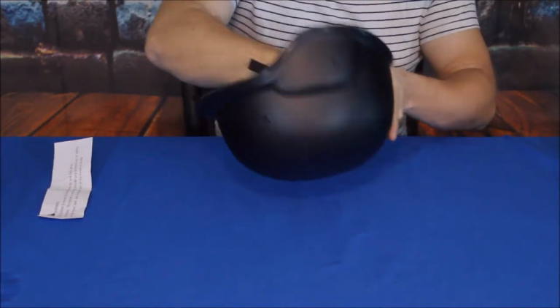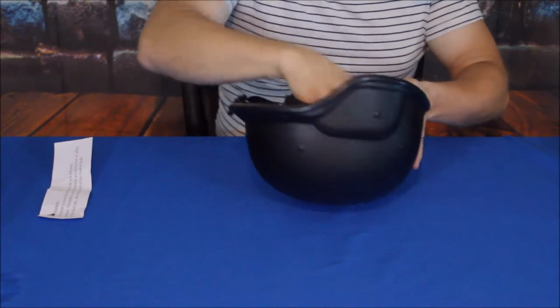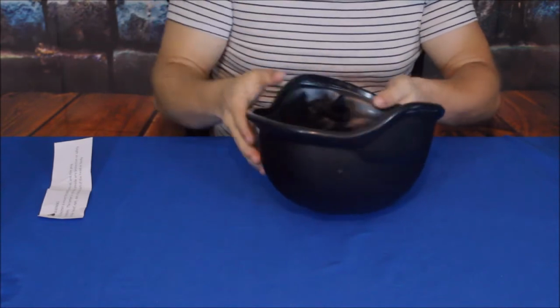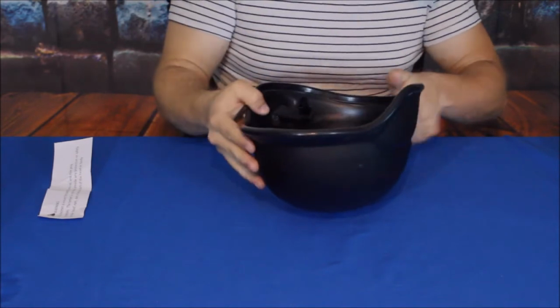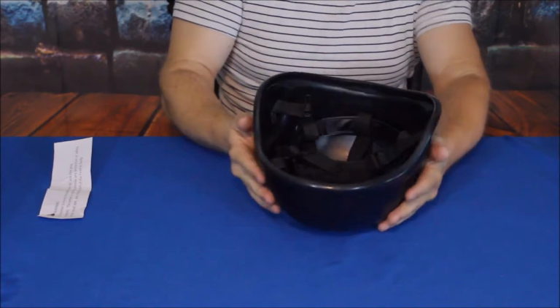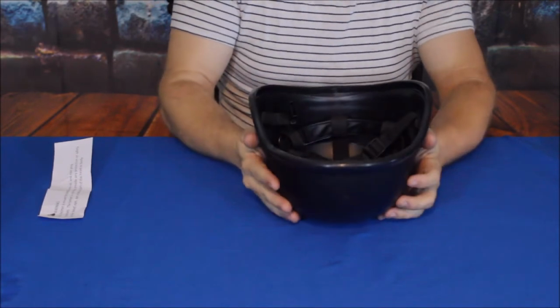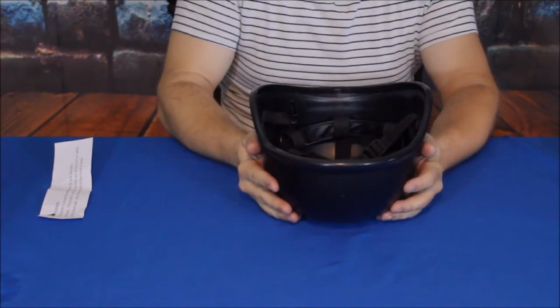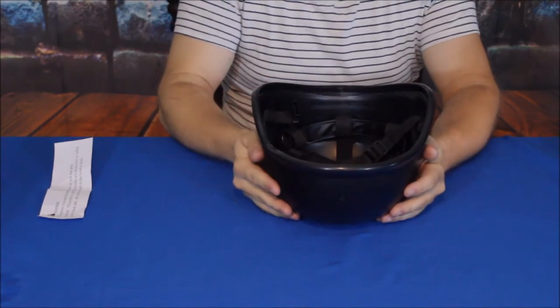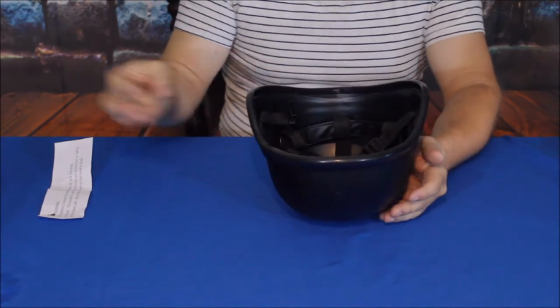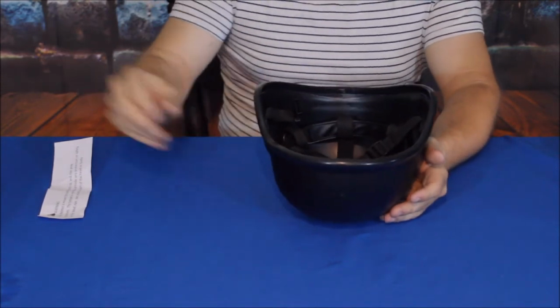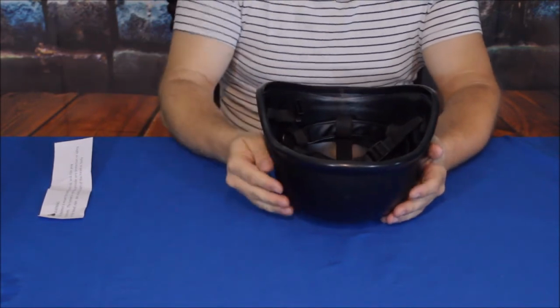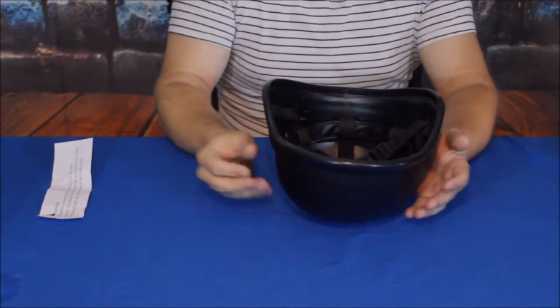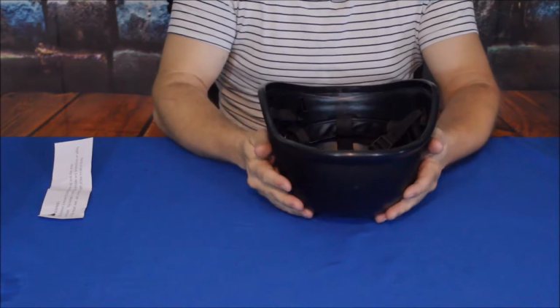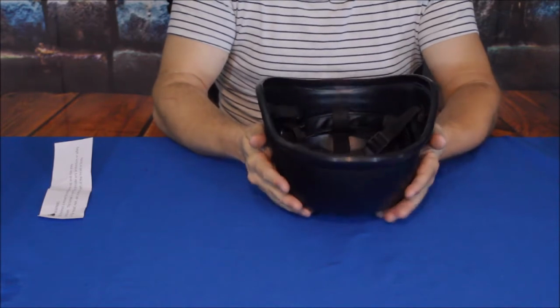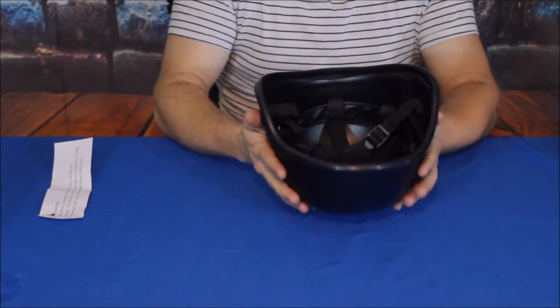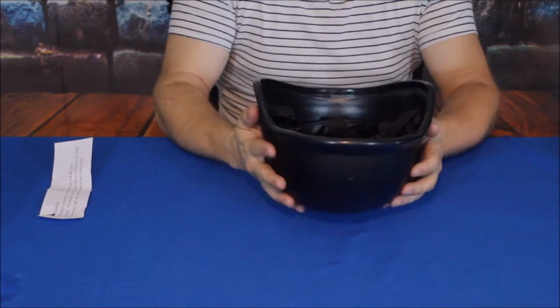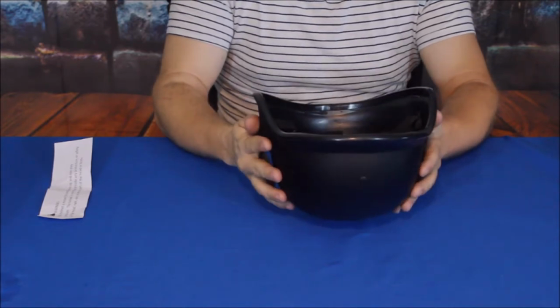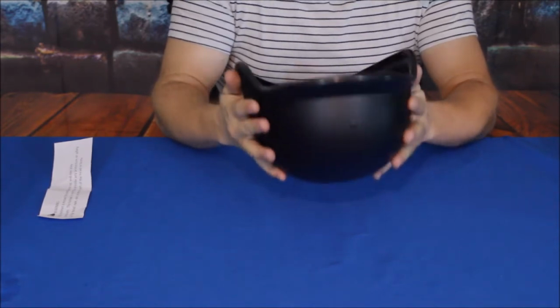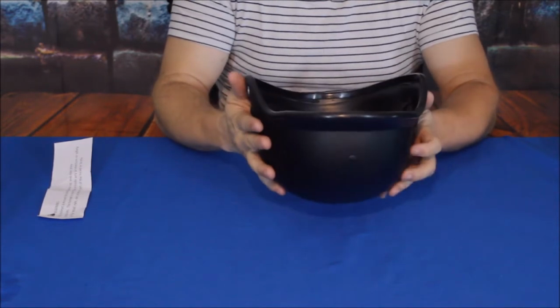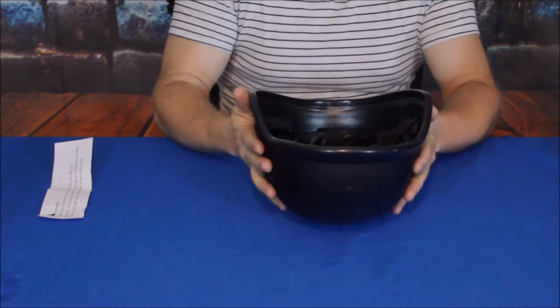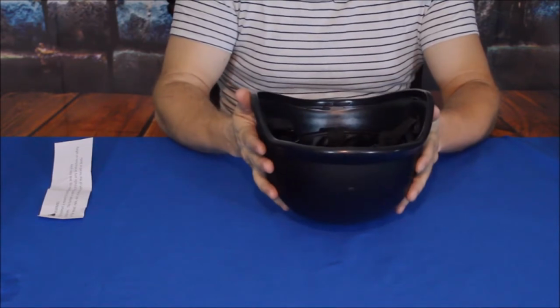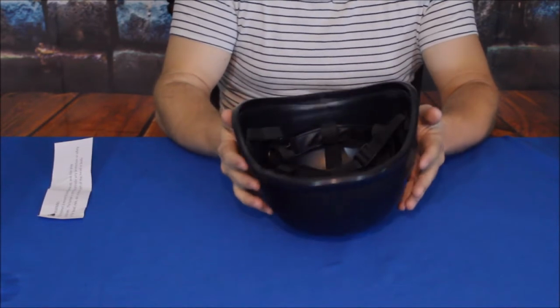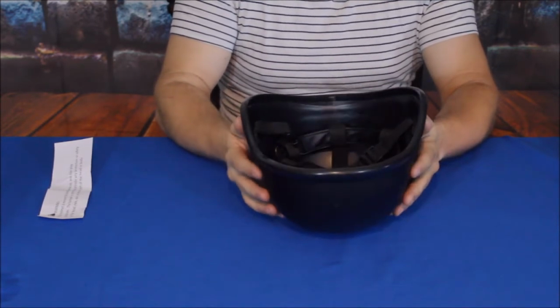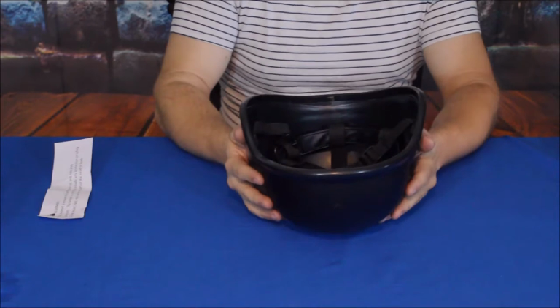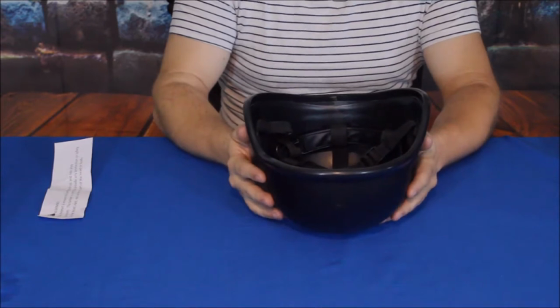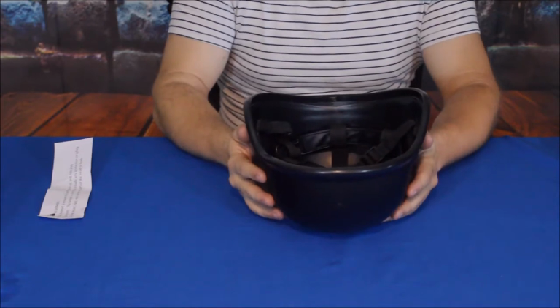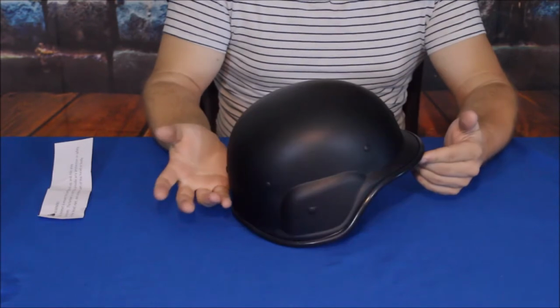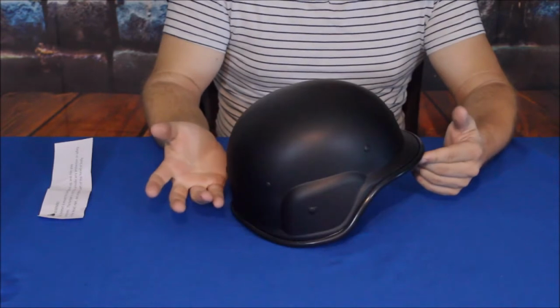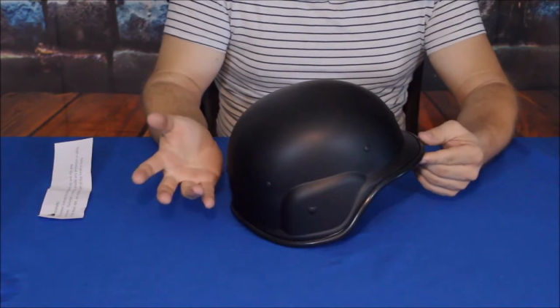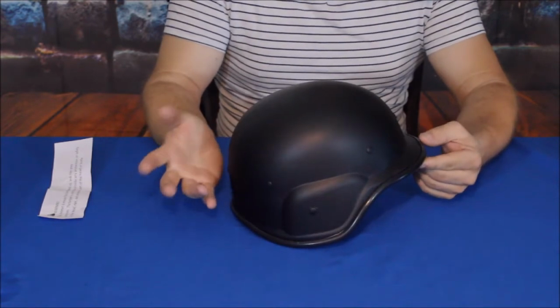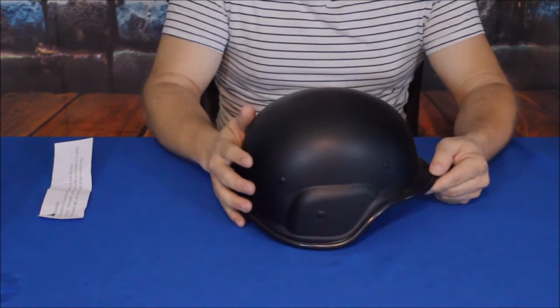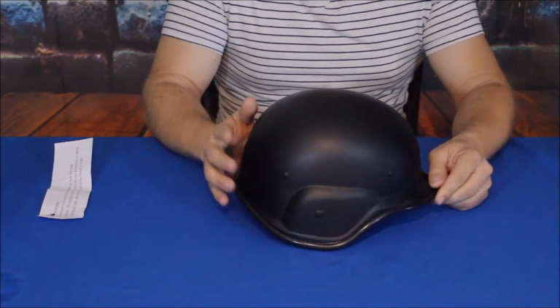So if you want to use this for something like airsoft or paintball, honestly I do believe this would give you adequate protection for something lightweight like those. Pretty straightforward — not a whole lot to this.